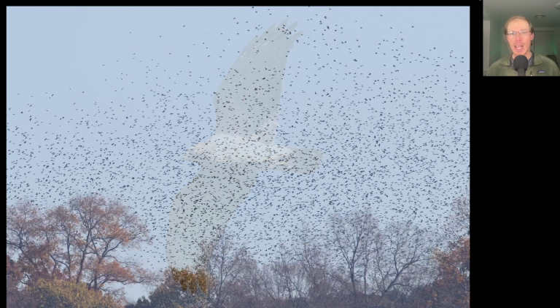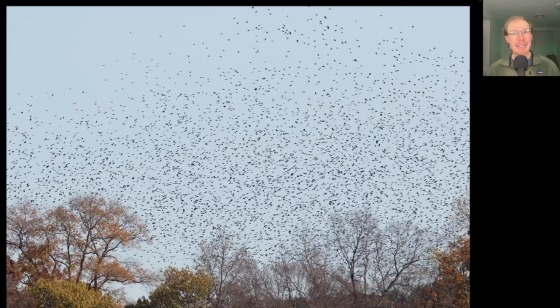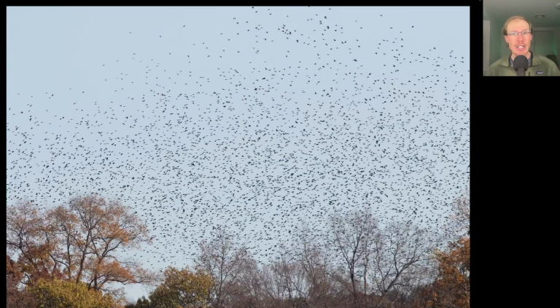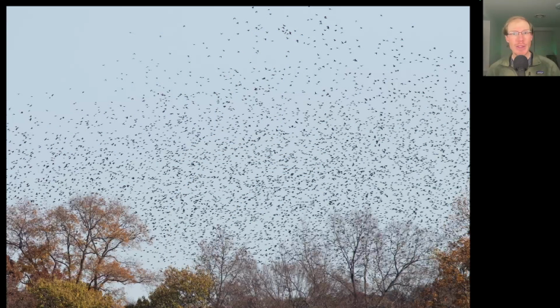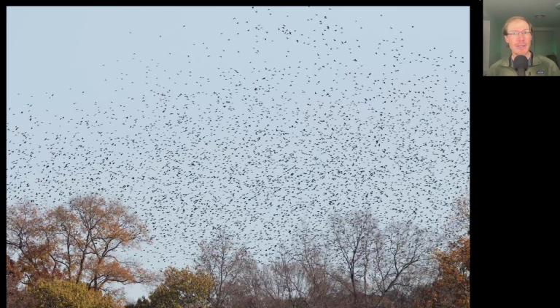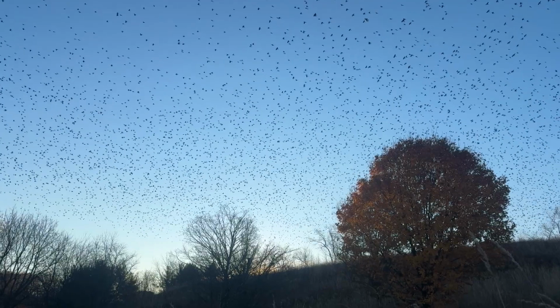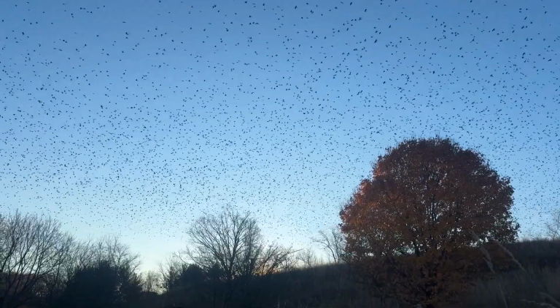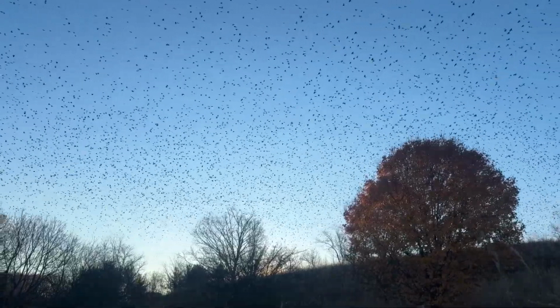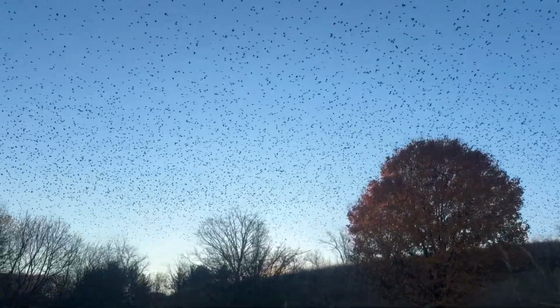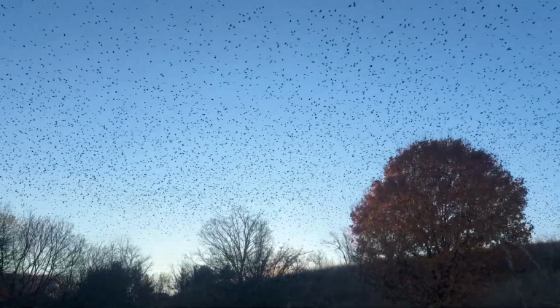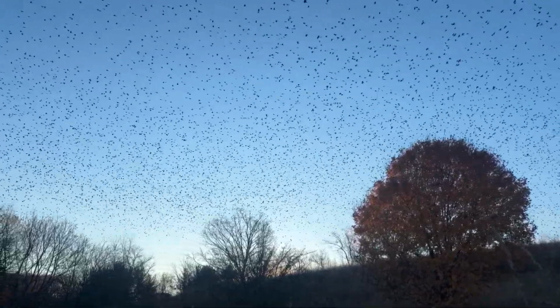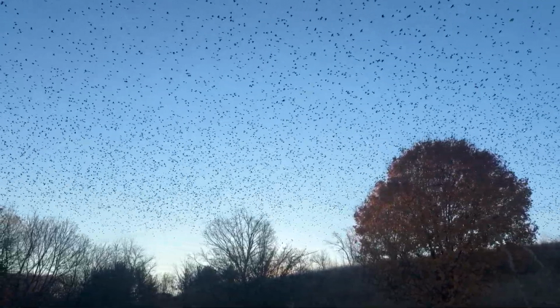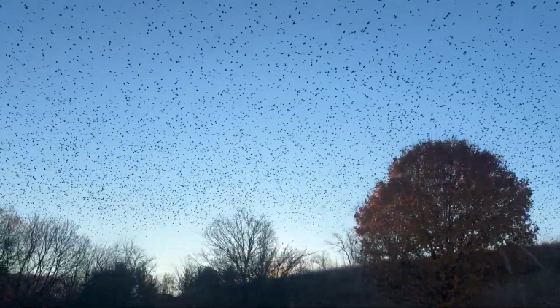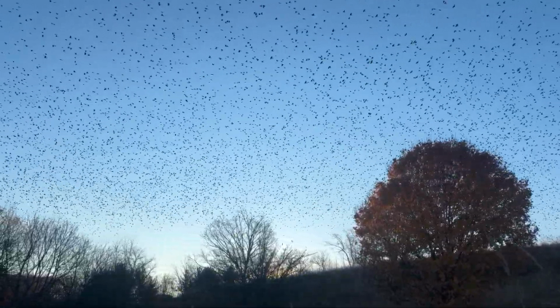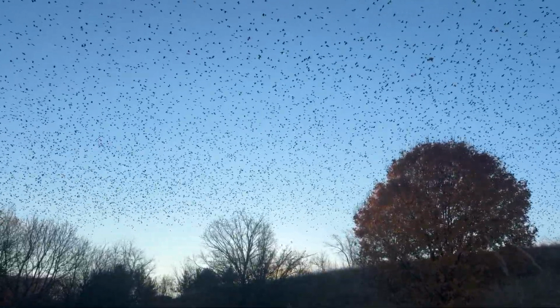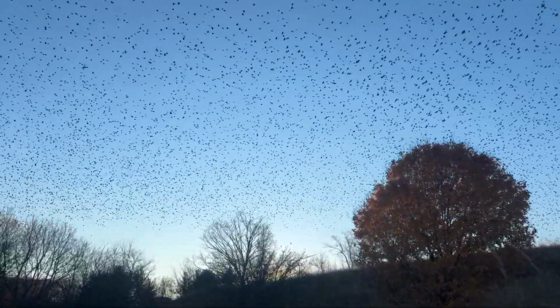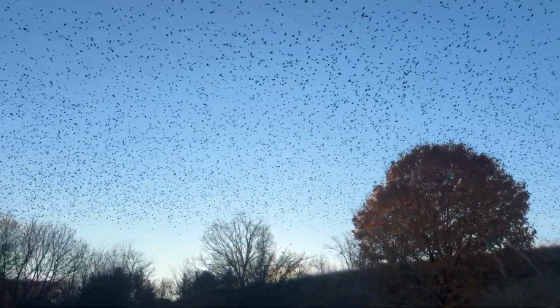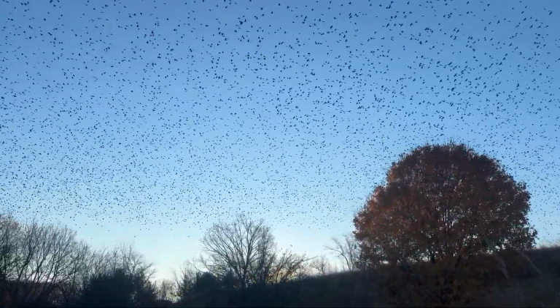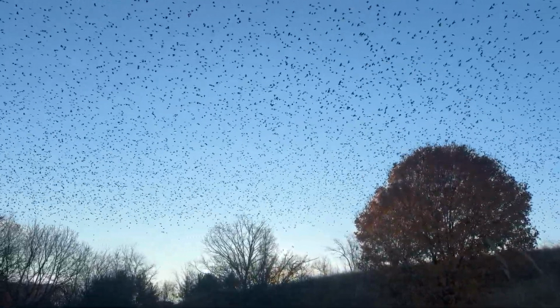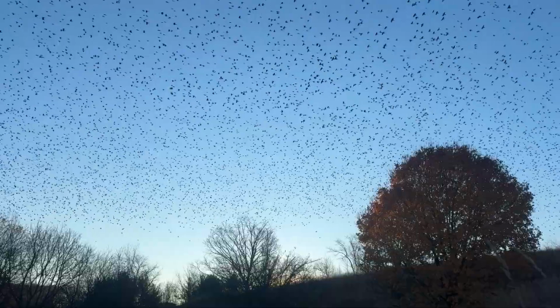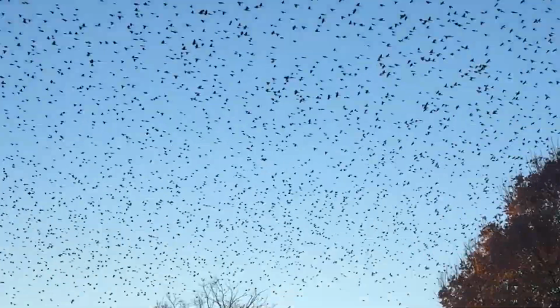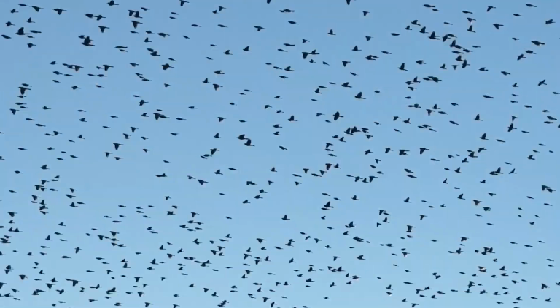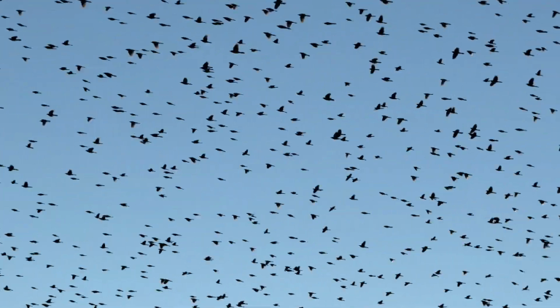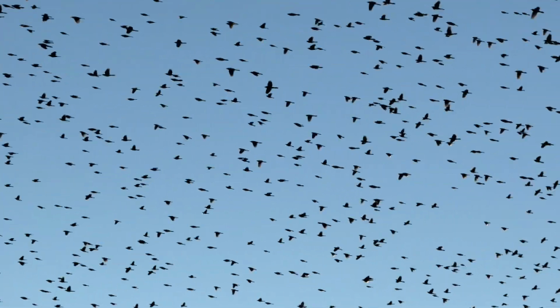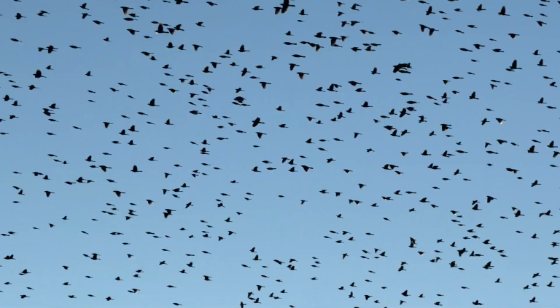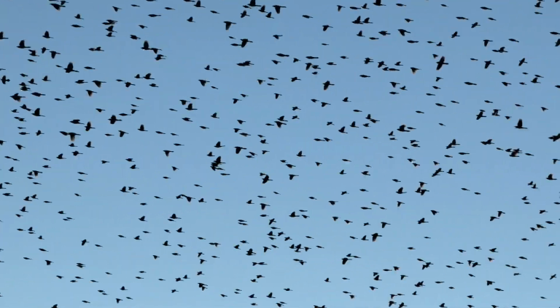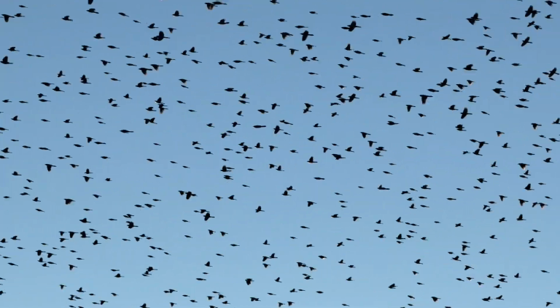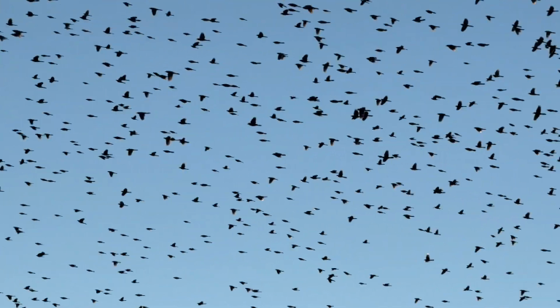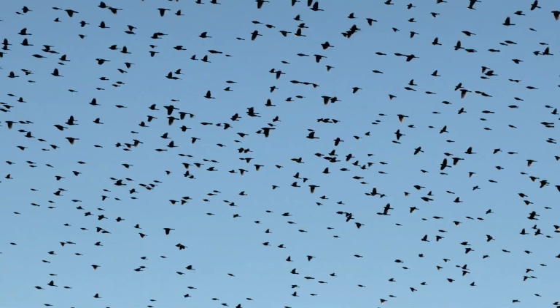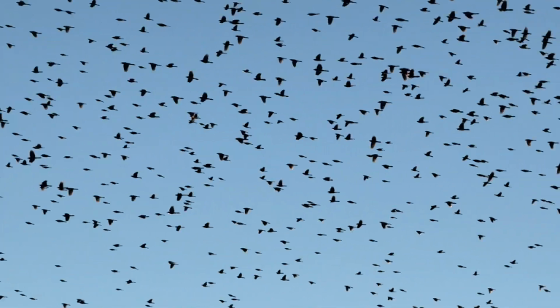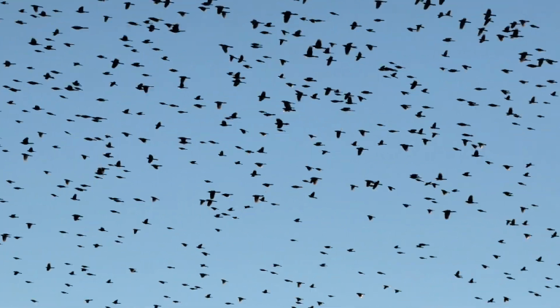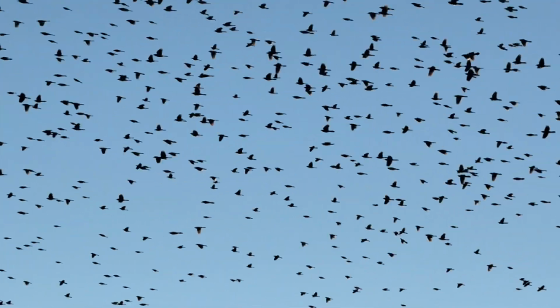We've been seeing huge flocks of common grackles moving around and landing in the trees, especially early in the mornings. Sometimes we're getting really large groups streaming over with tens of thousands of common grackles.